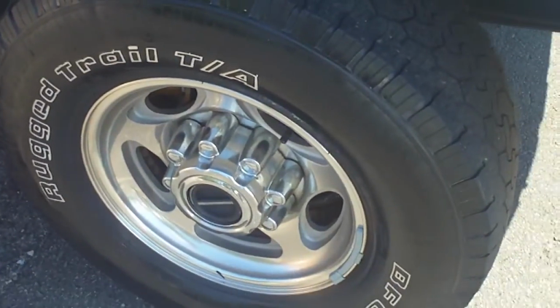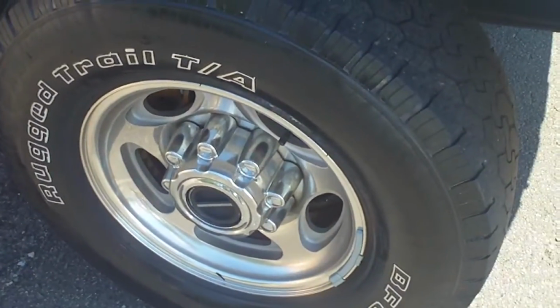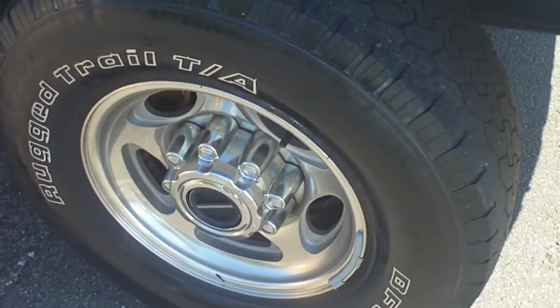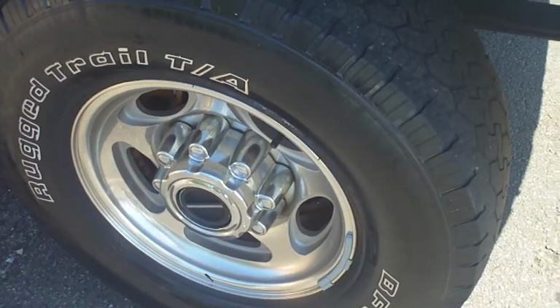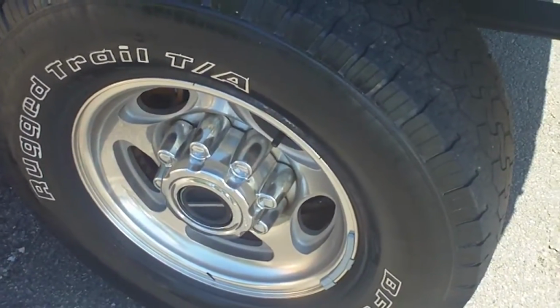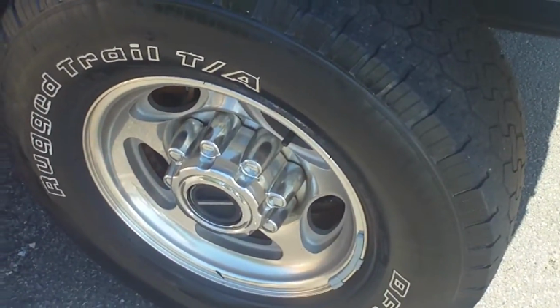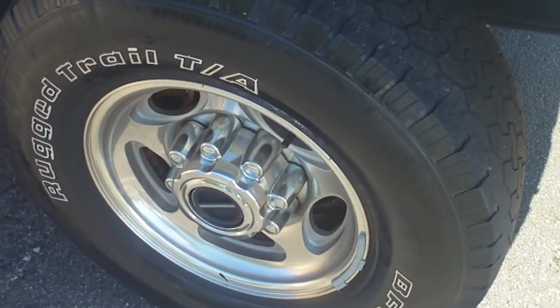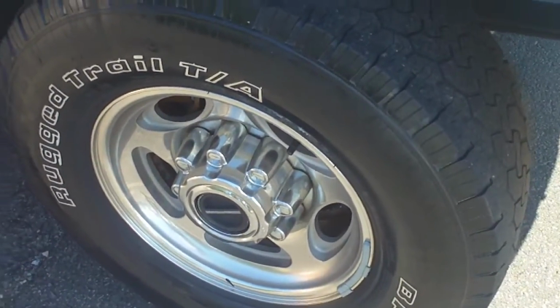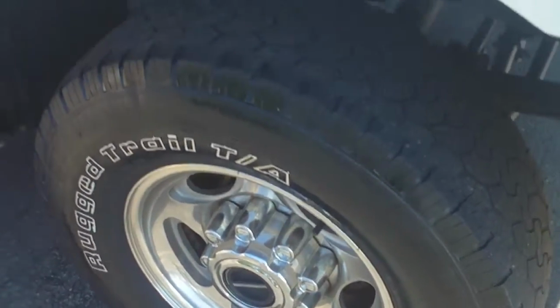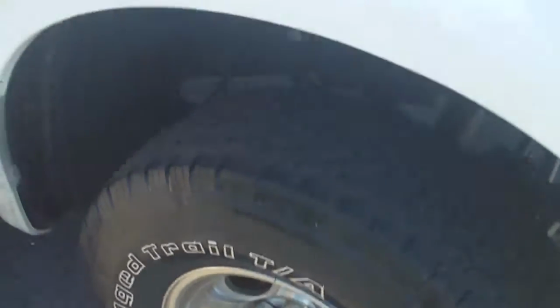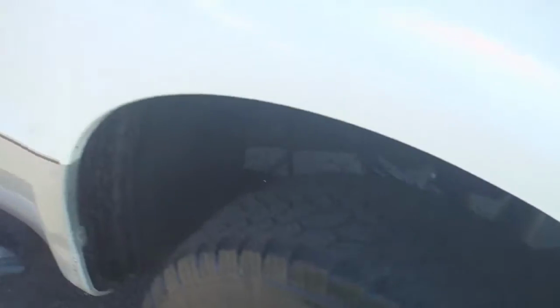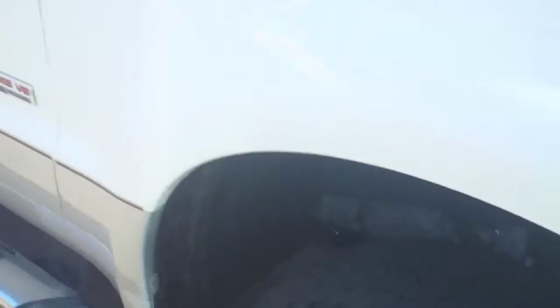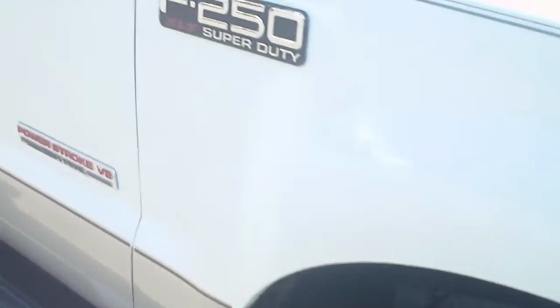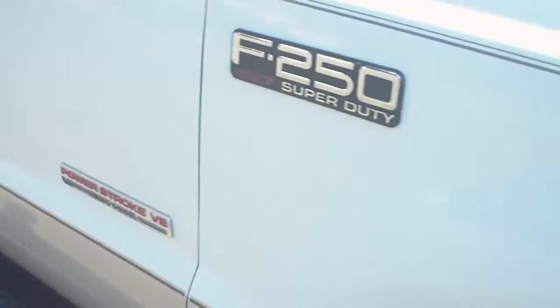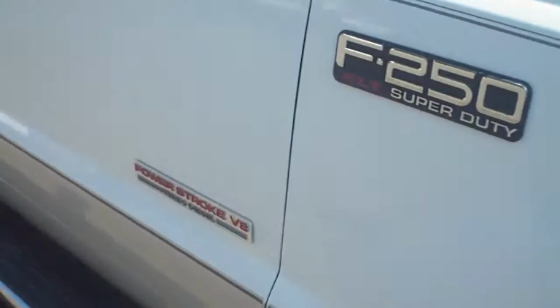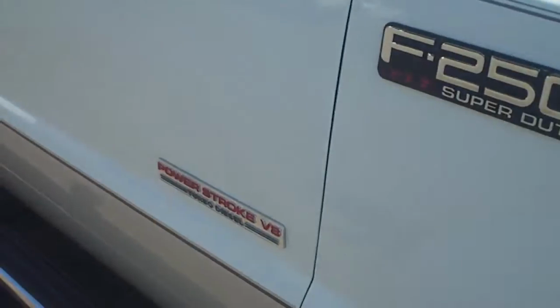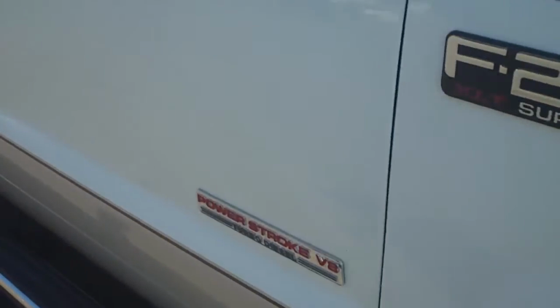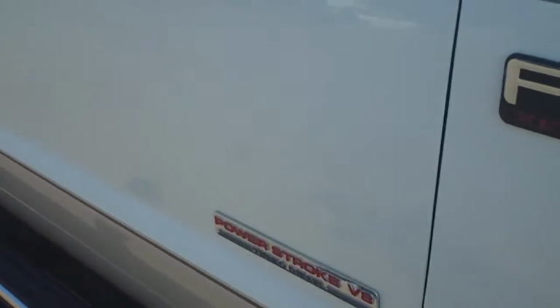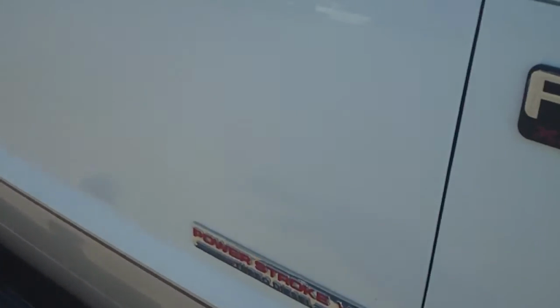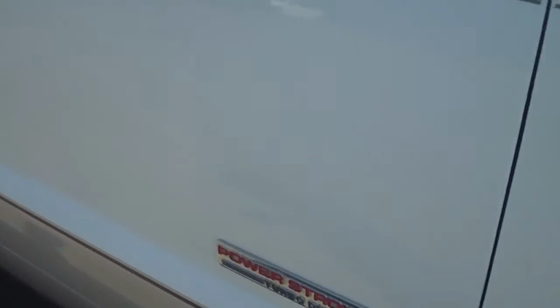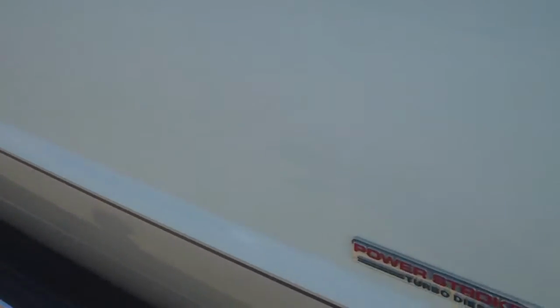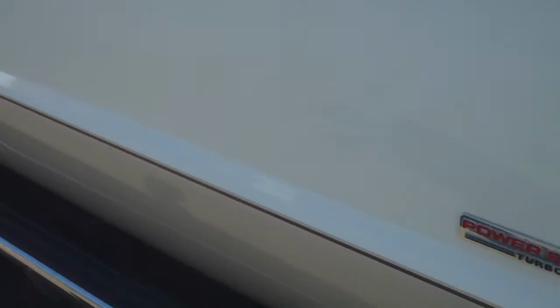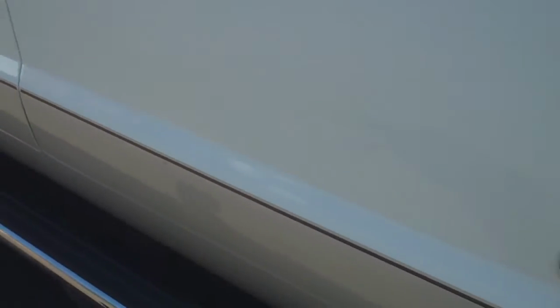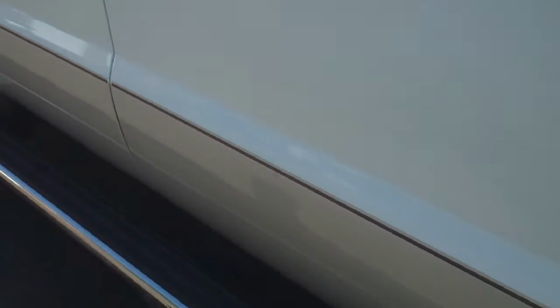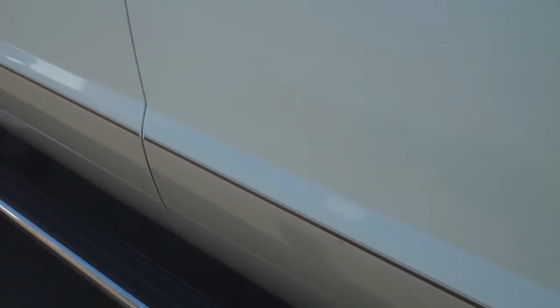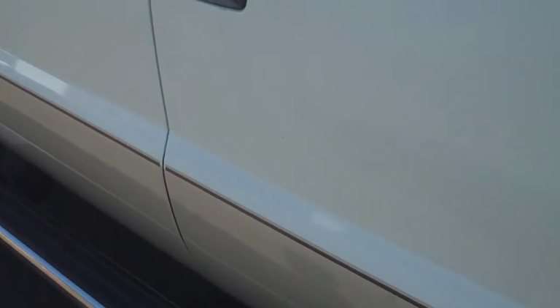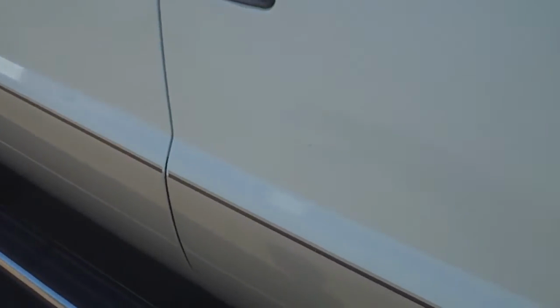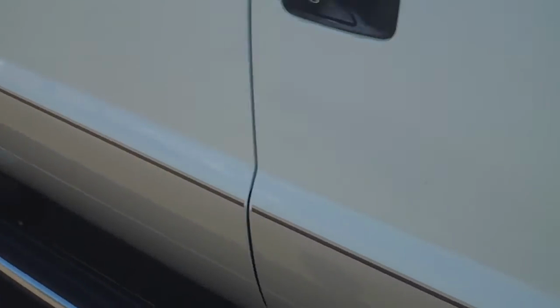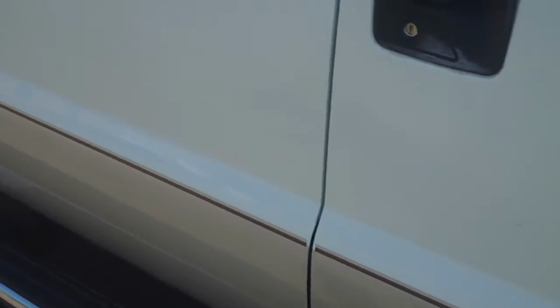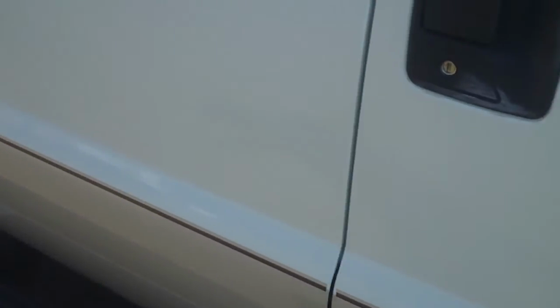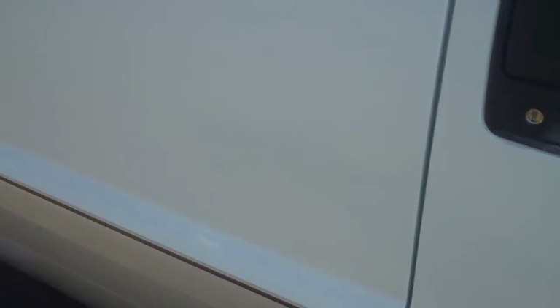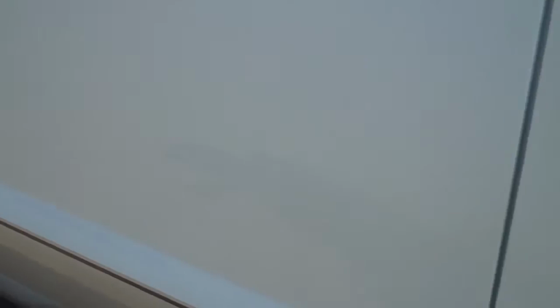The tread on the tires — there's plenty of tread on it so the tires are in decent shape here. Going down the side of it, the paint's in great shape.